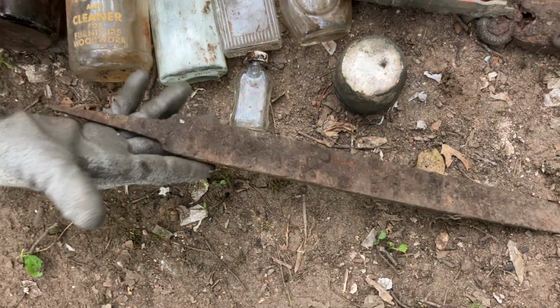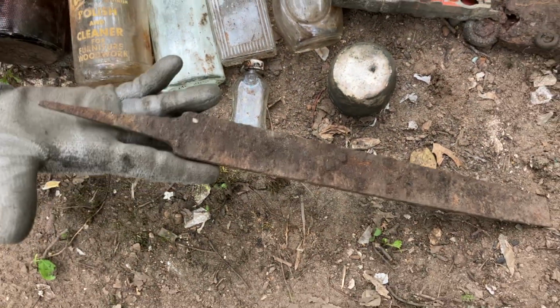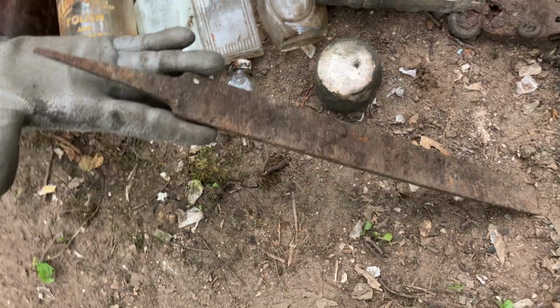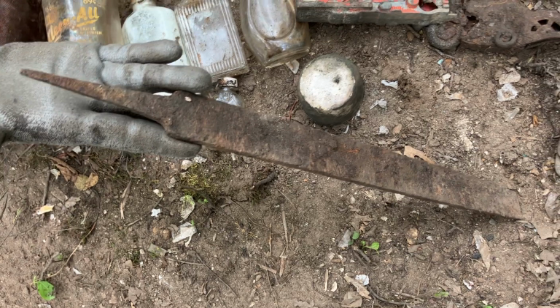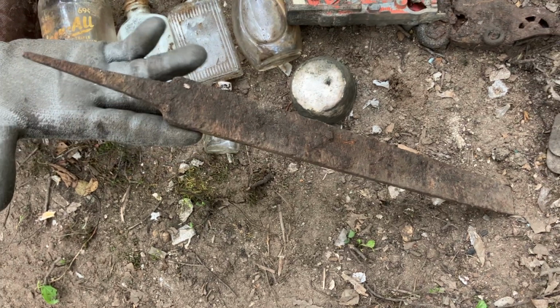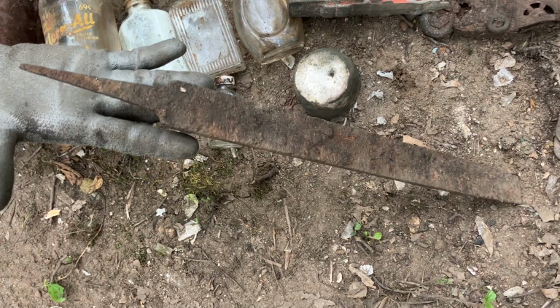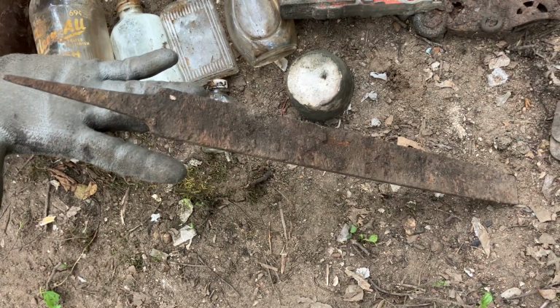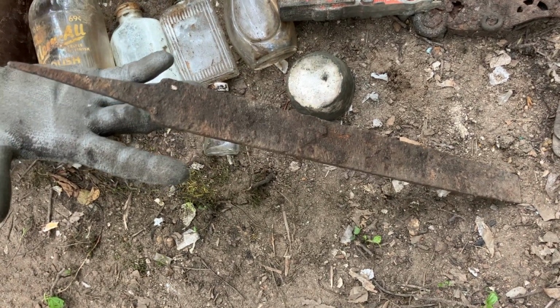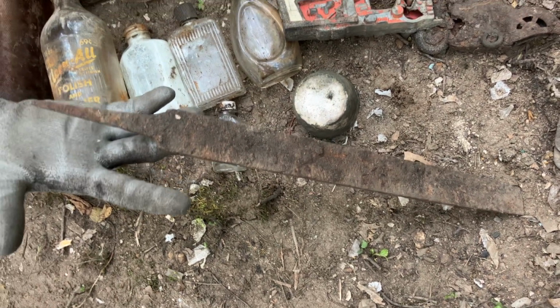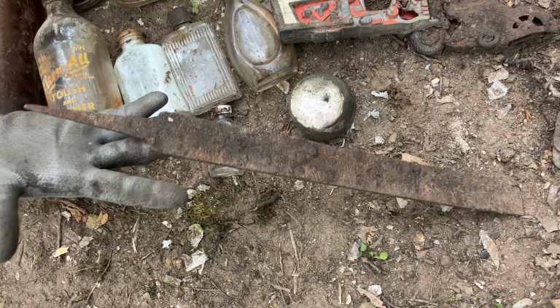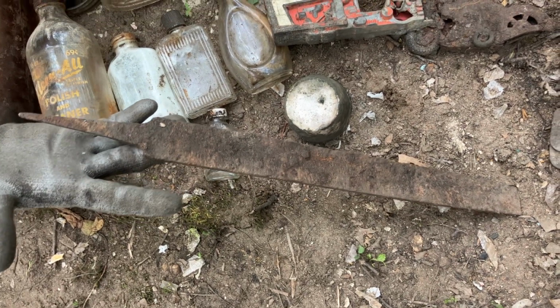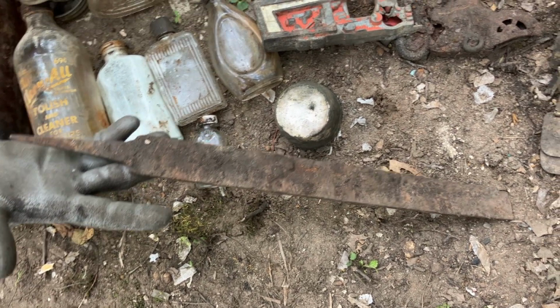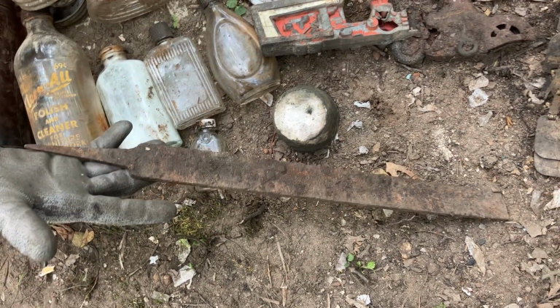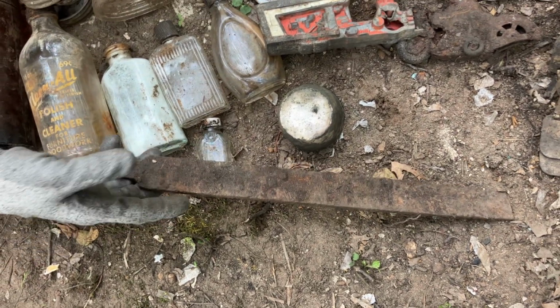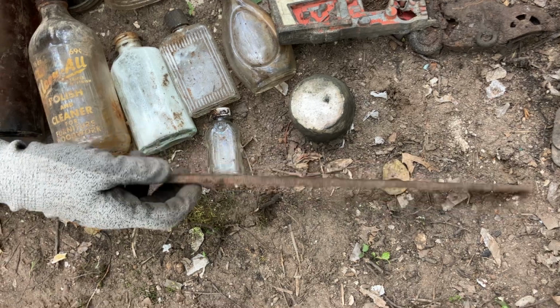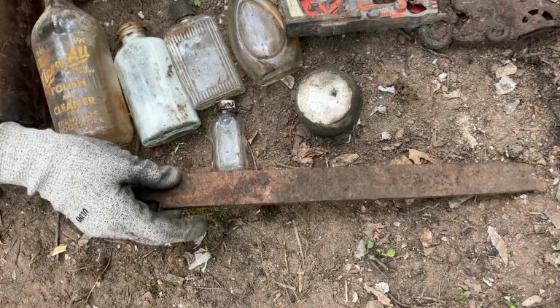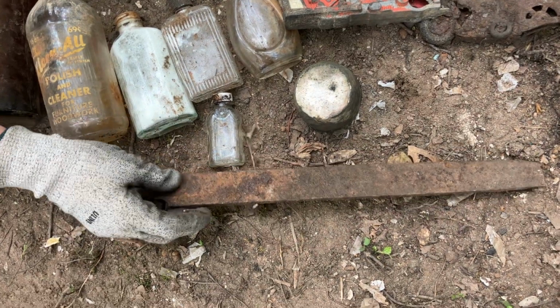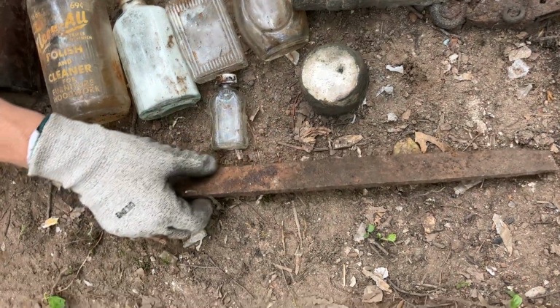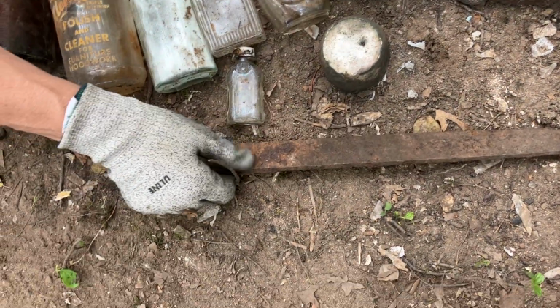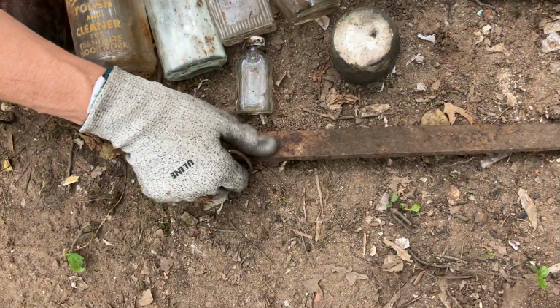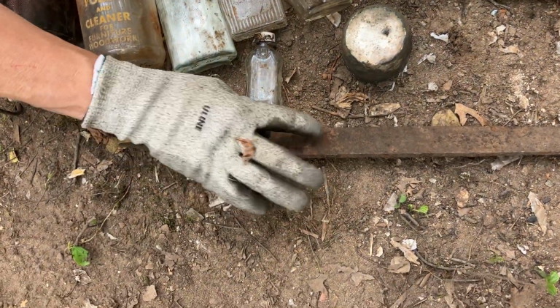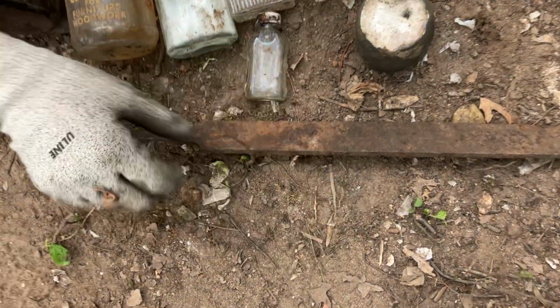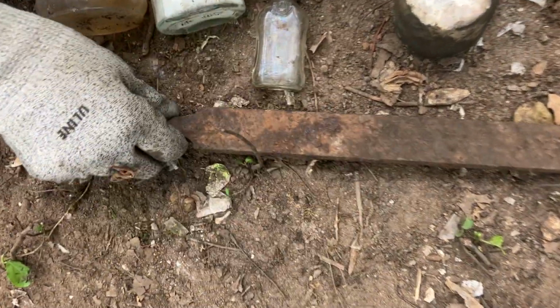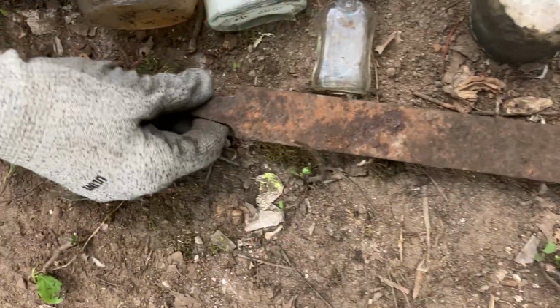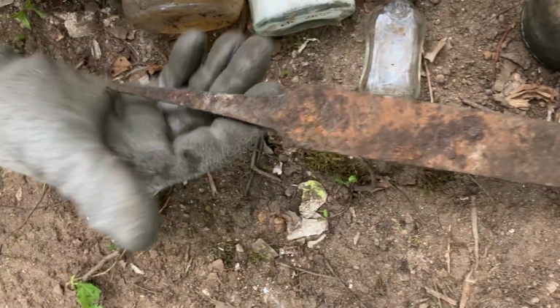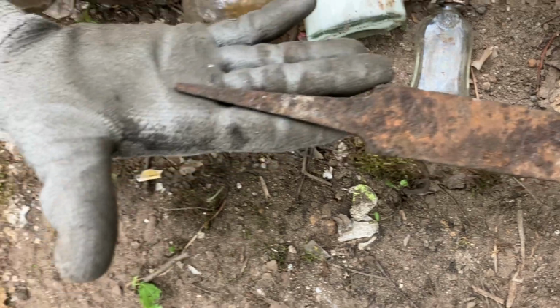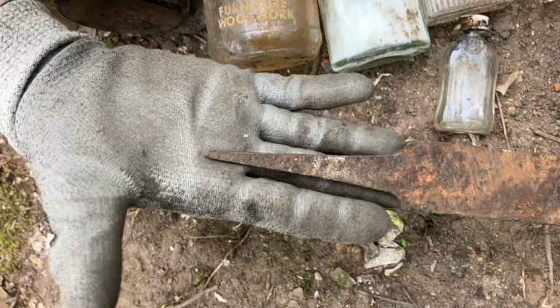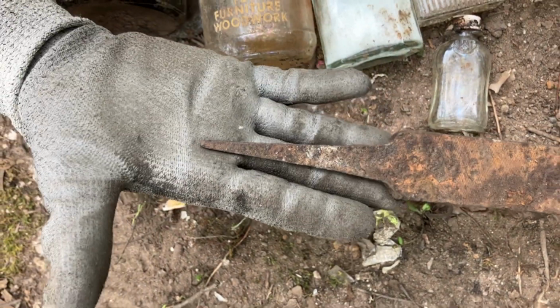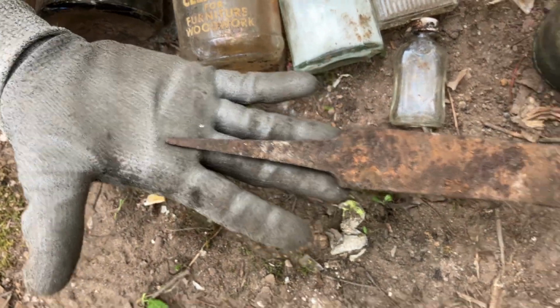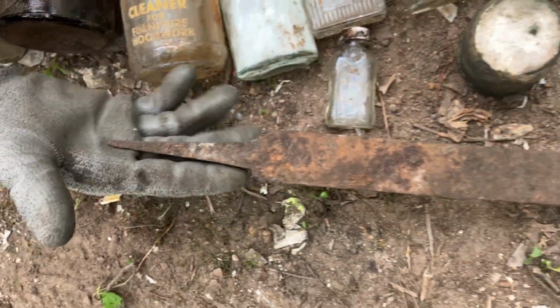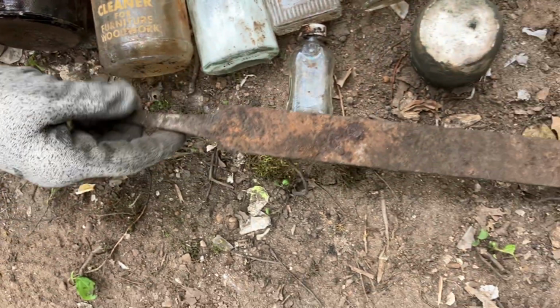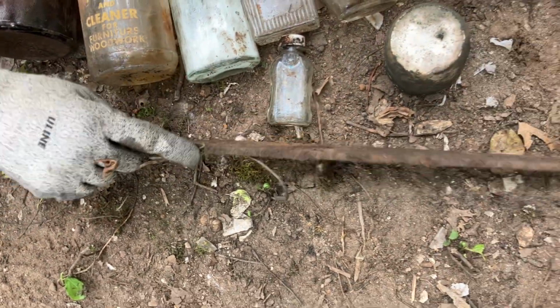Going down here - another find from Pam - this big old file. So many people find these and I wonder why they throw them away. You can still see the ridges in them. Can you imagine how big the wood handle must have been on that to hold the thing?